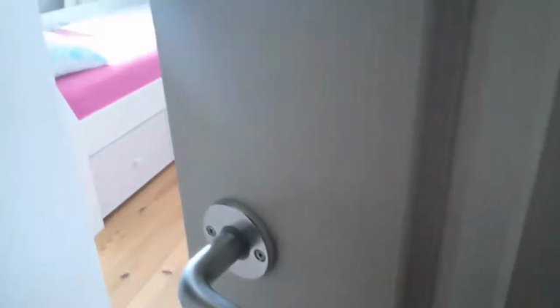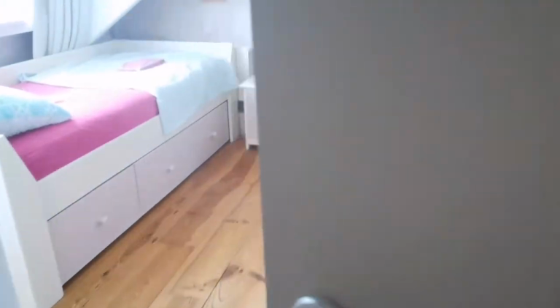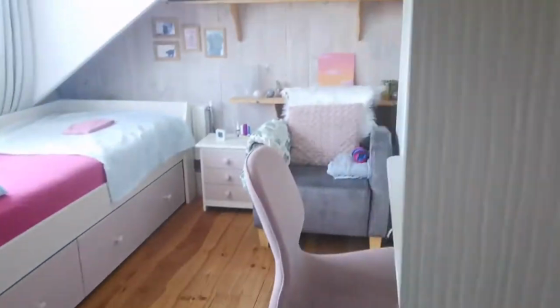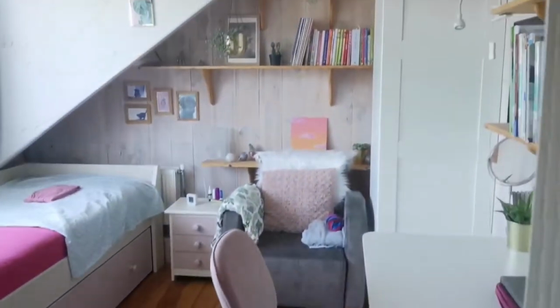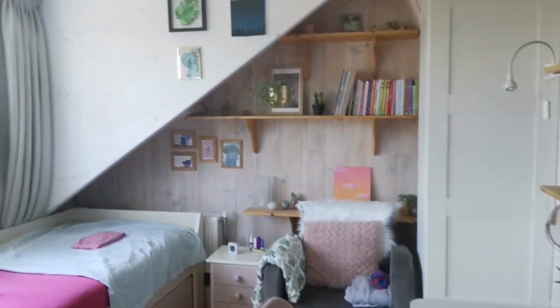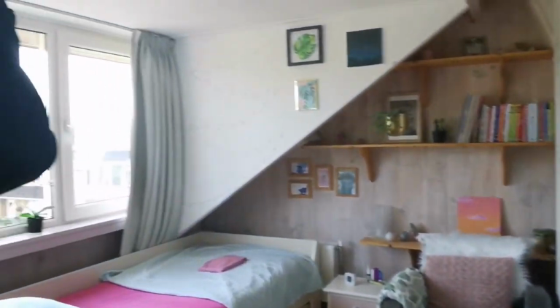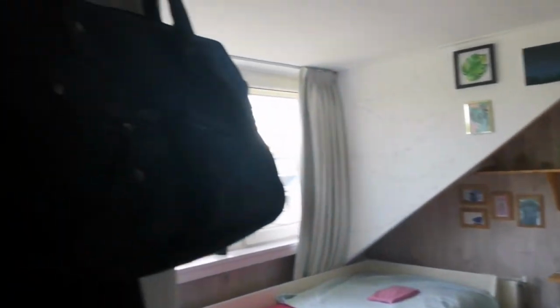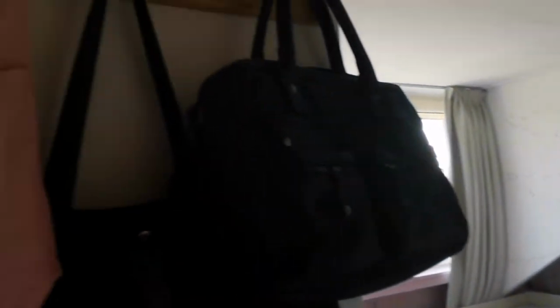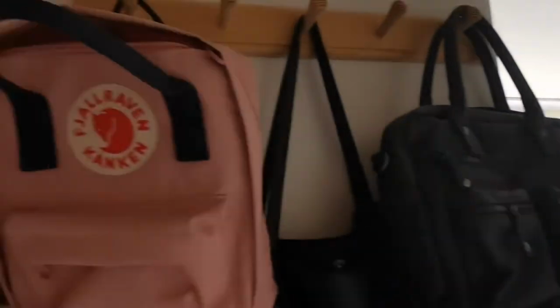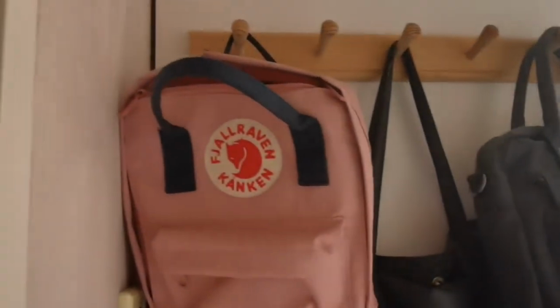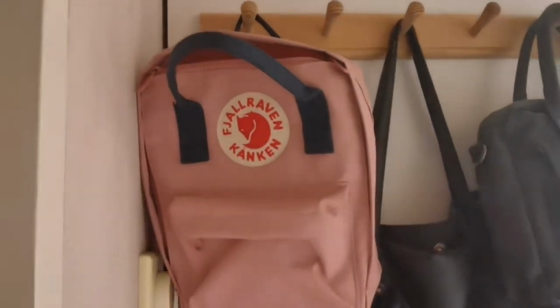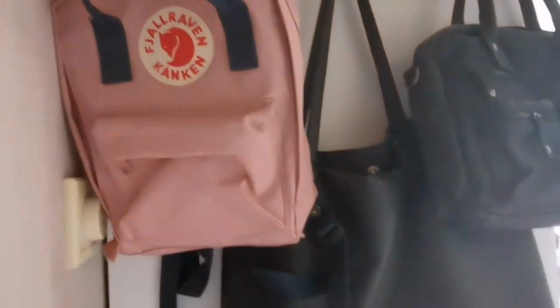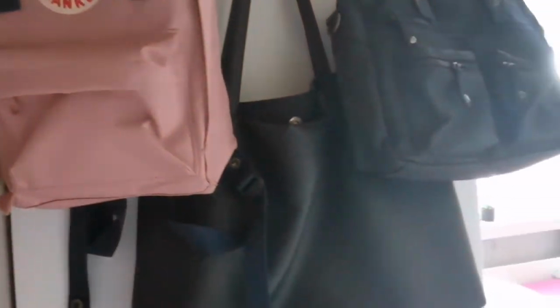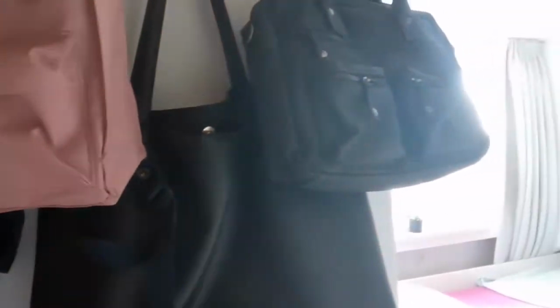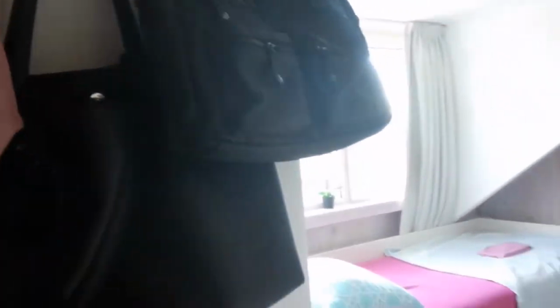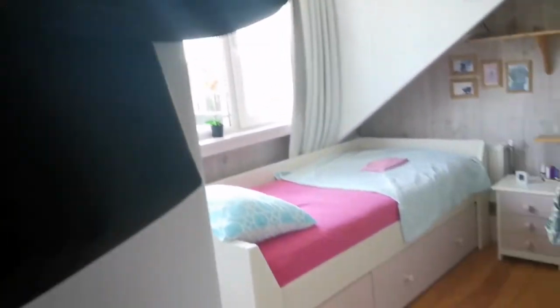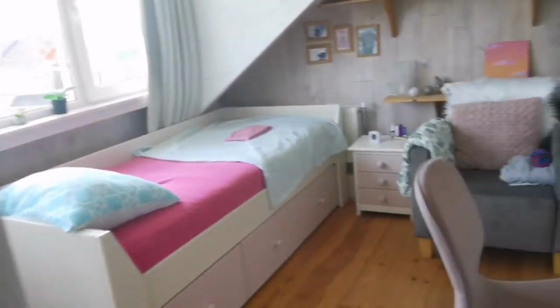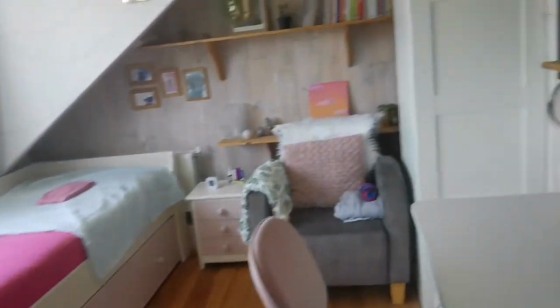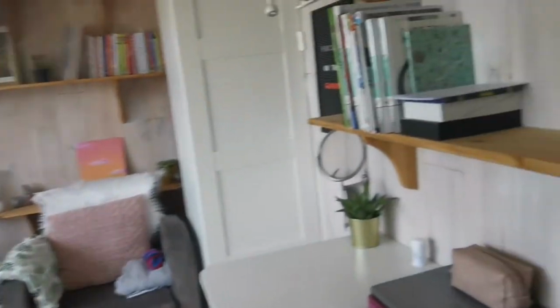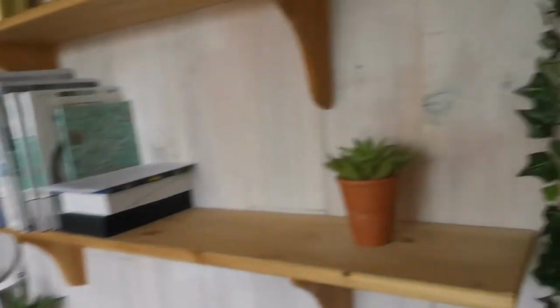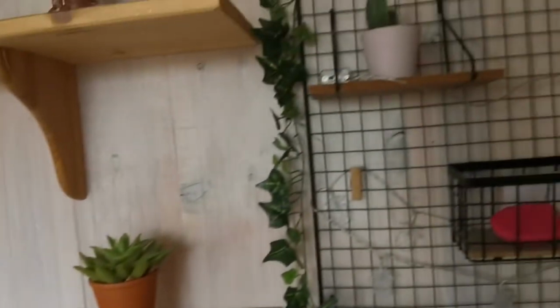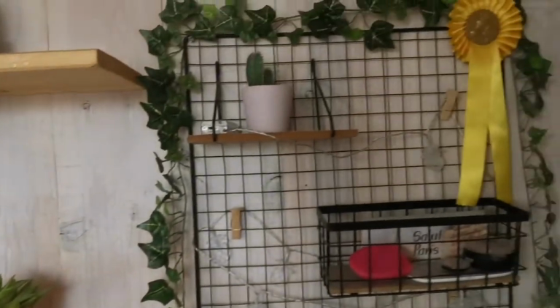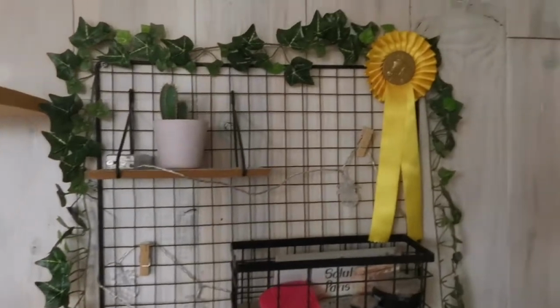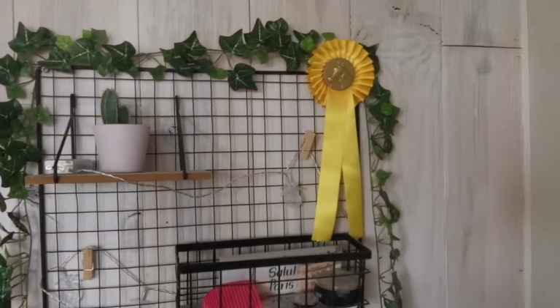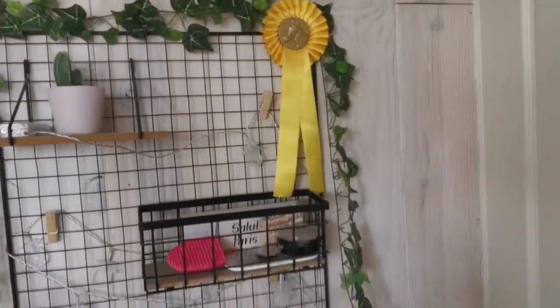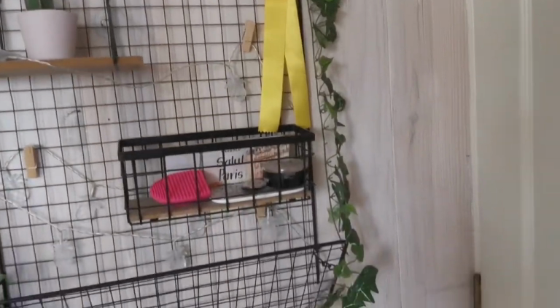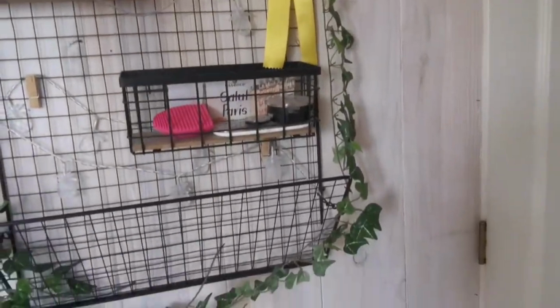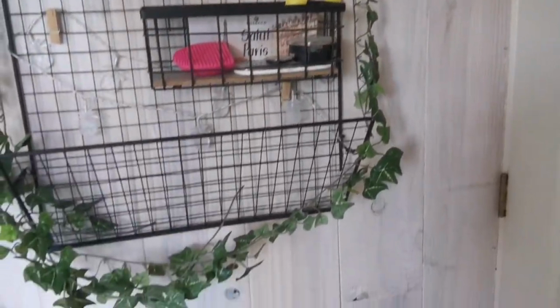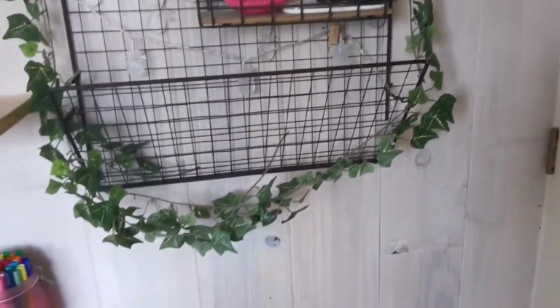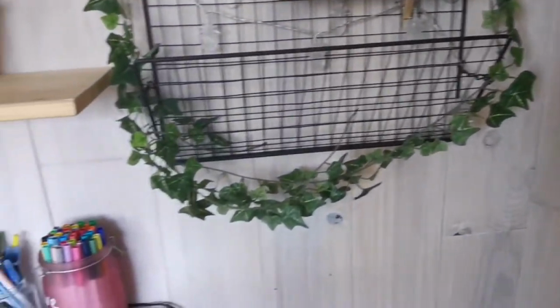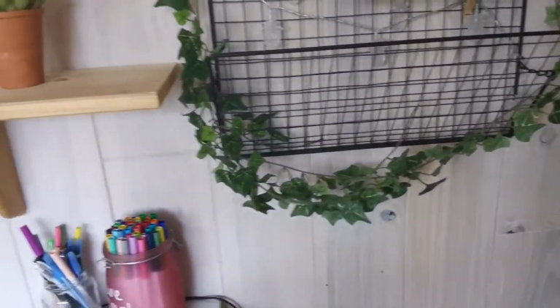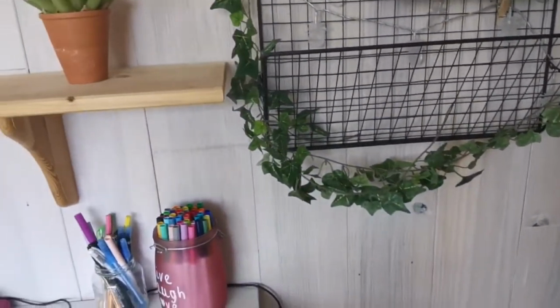So this is my room — it's not very big, but it's also not that small. Here you can see some of the bags that are mostly used by me, and here is some makeup storage, just some random stuff actually.